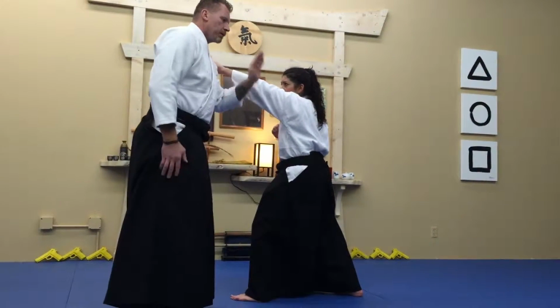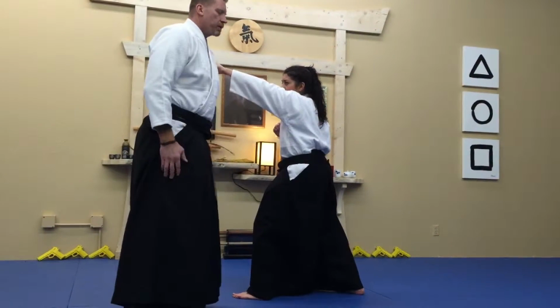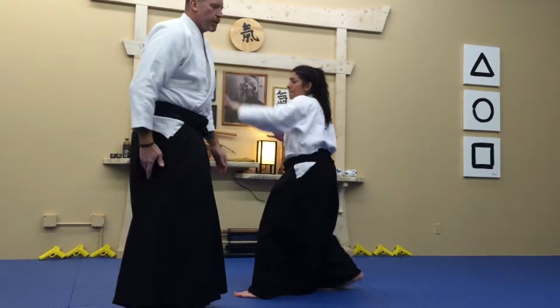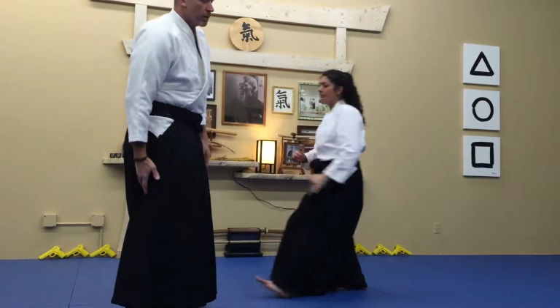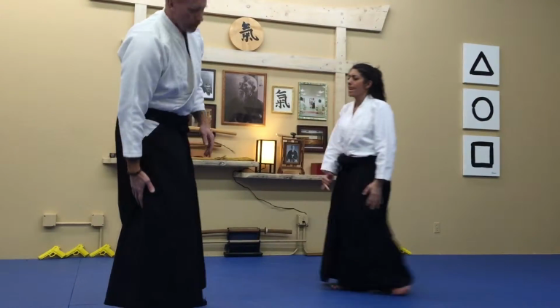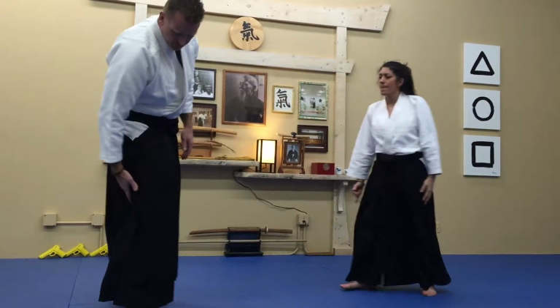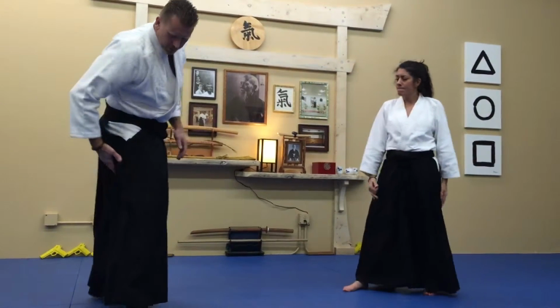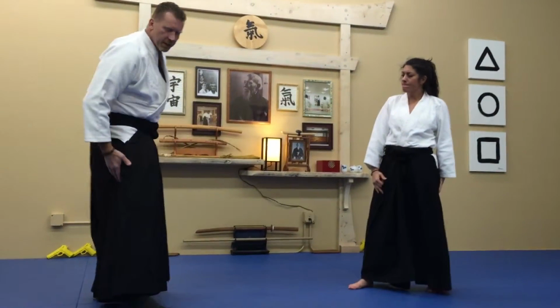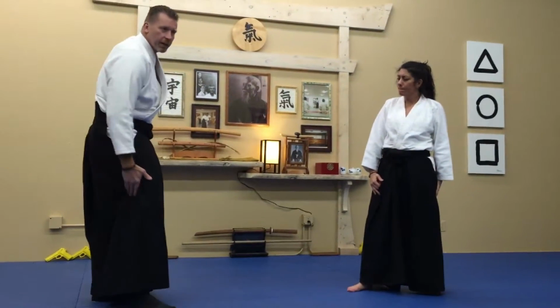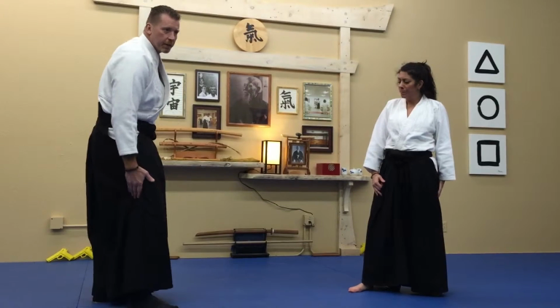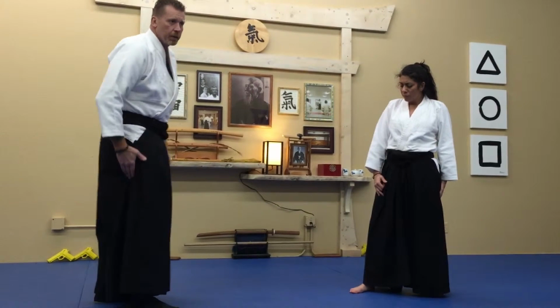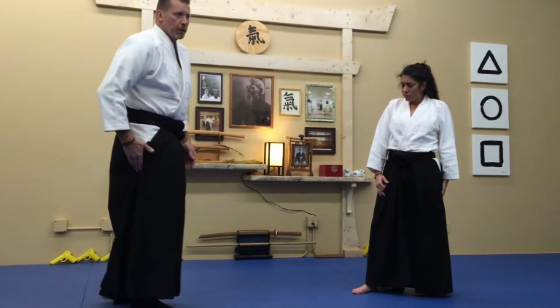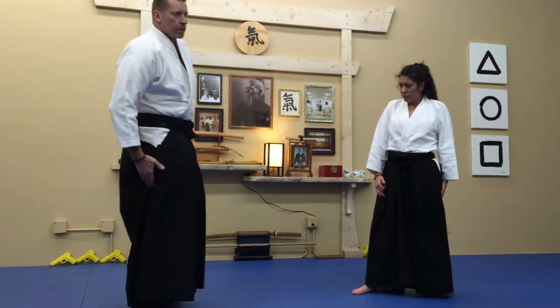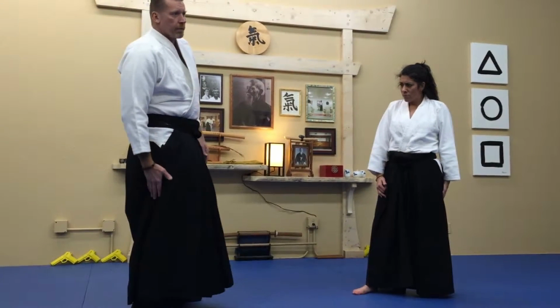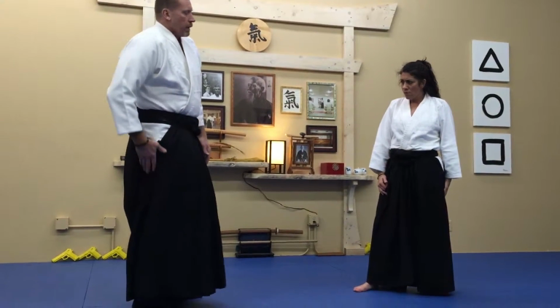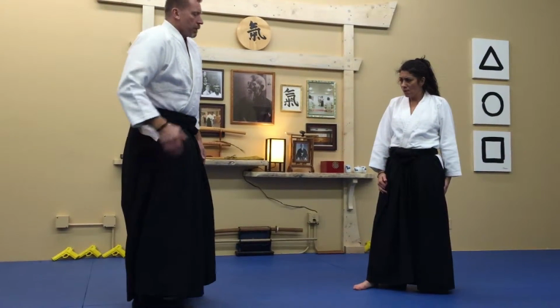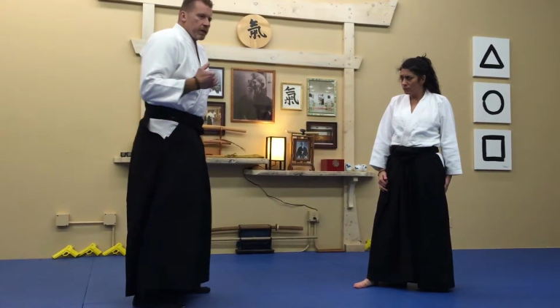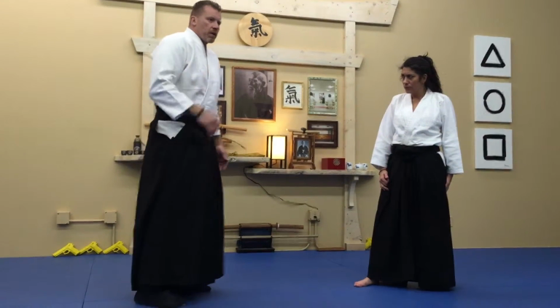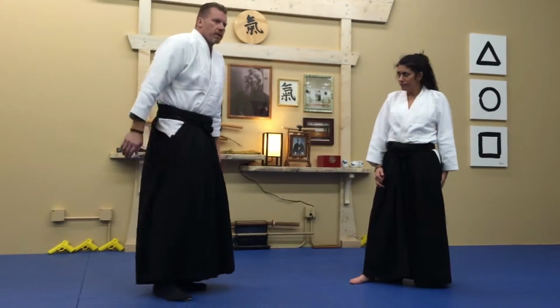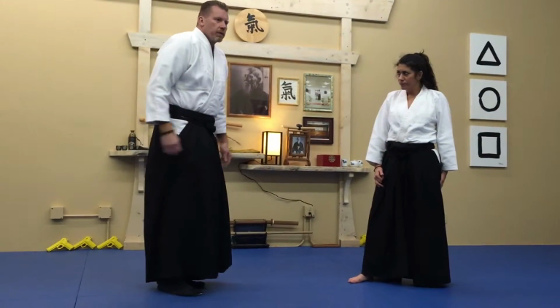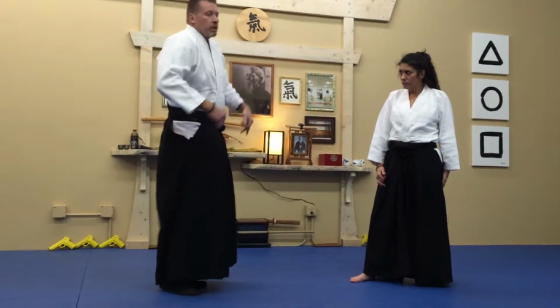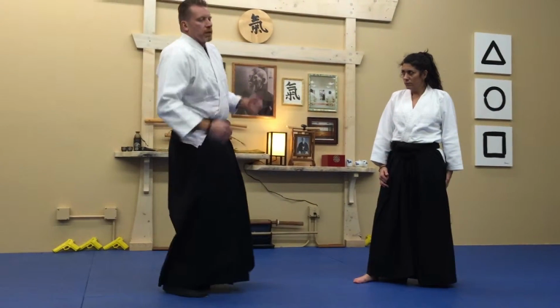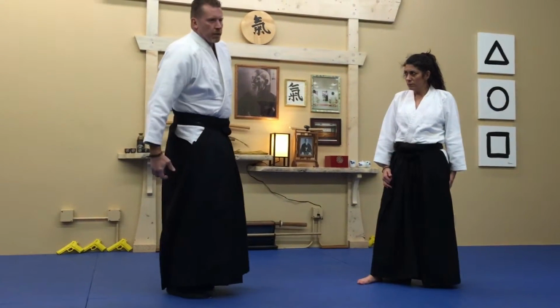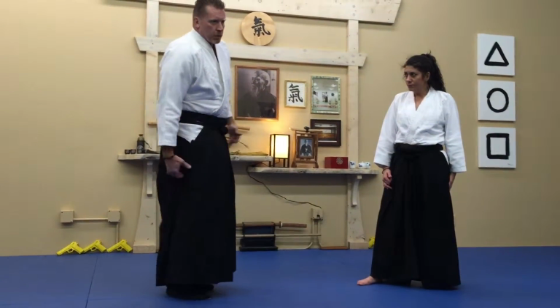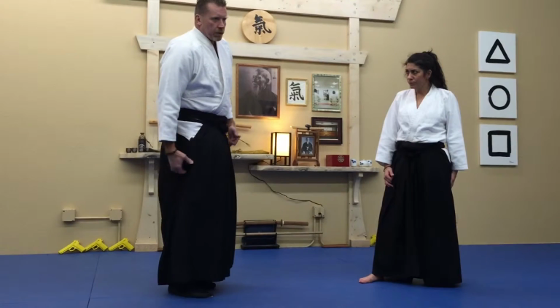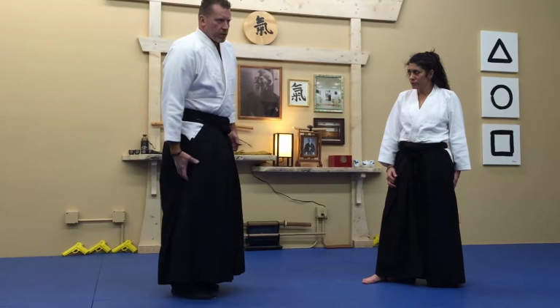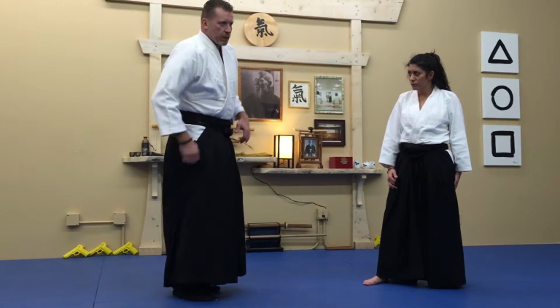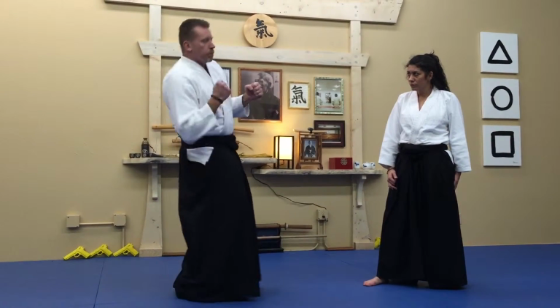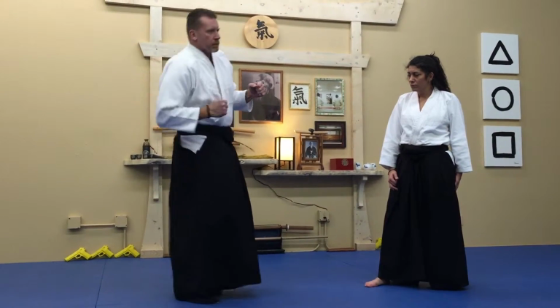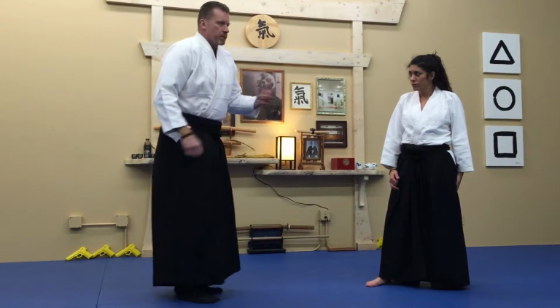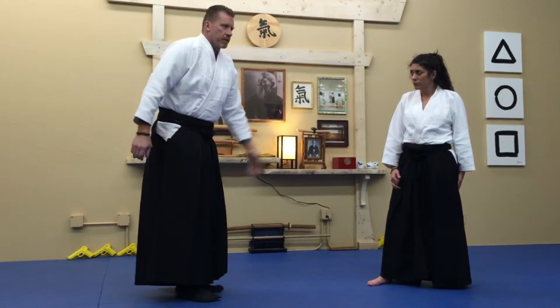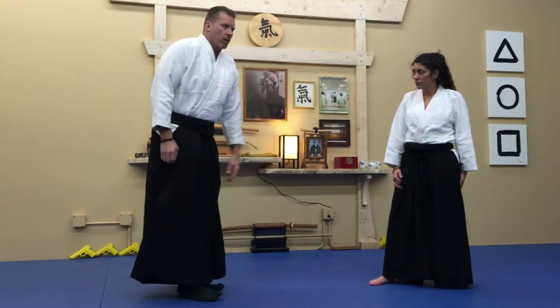Your target's going to be a nerve that runs down the back of the leg here. You want to hit it just hard enough so that it charley horses the muscle and buckles the muscle so they fall.